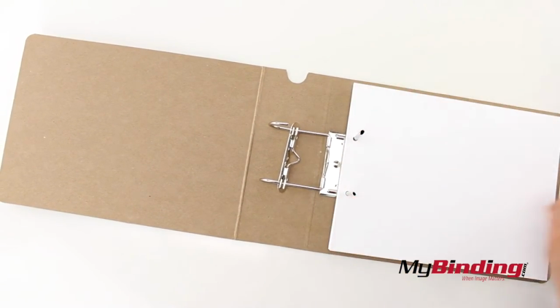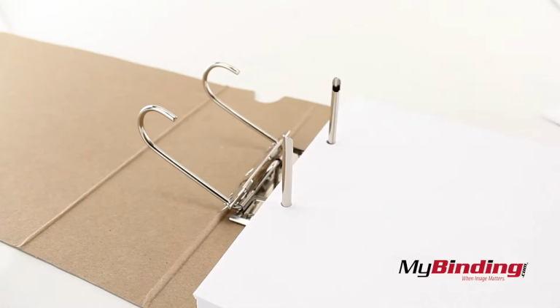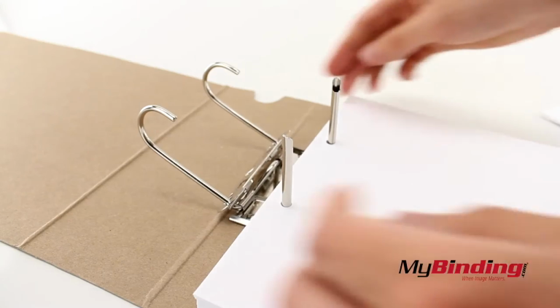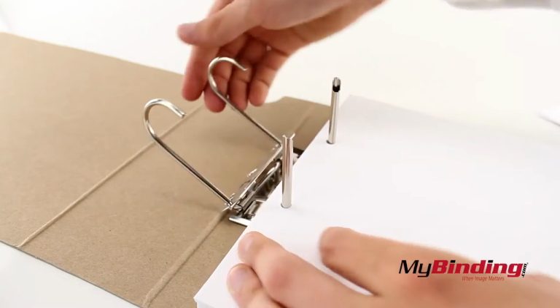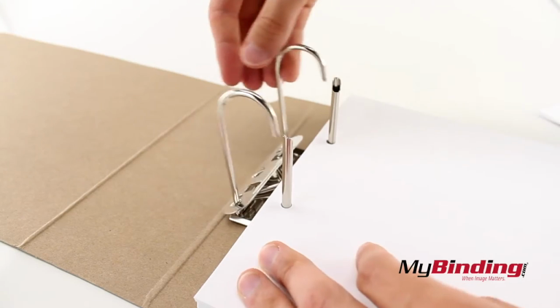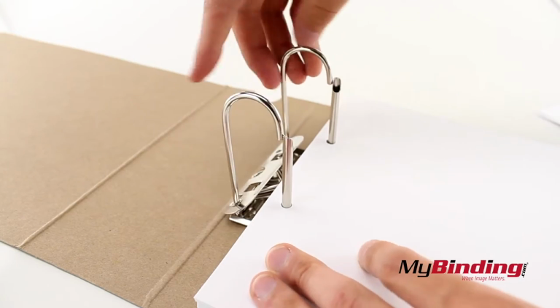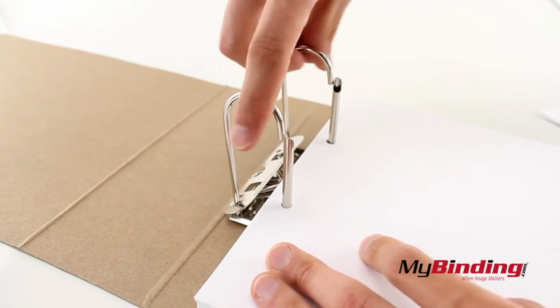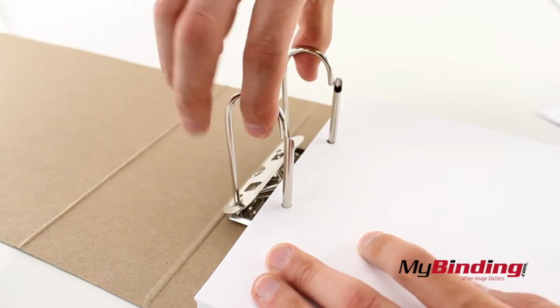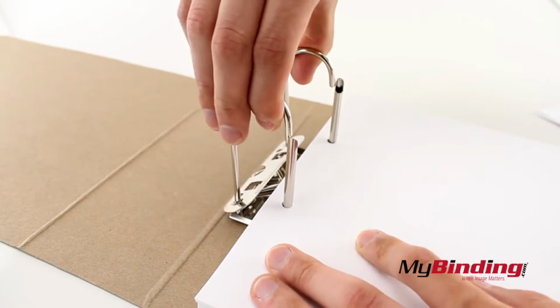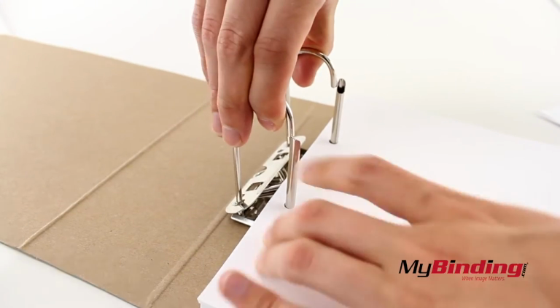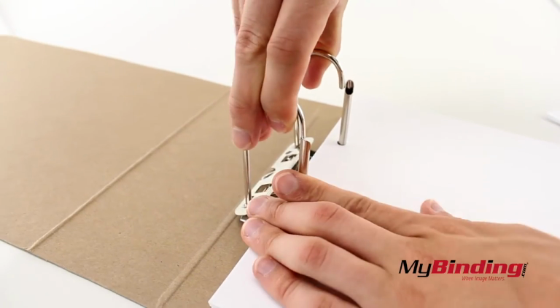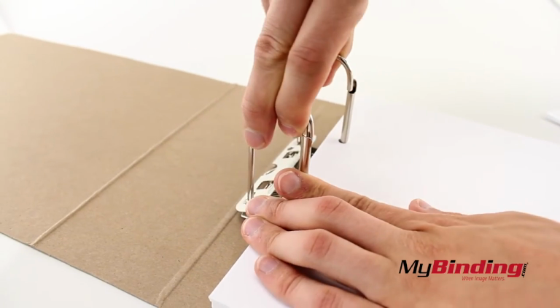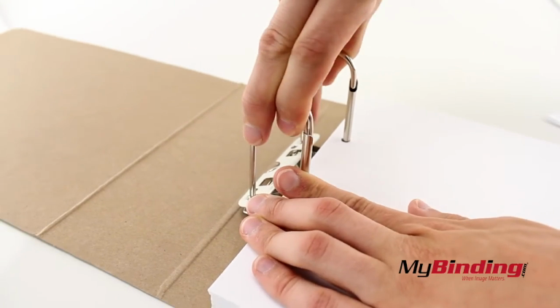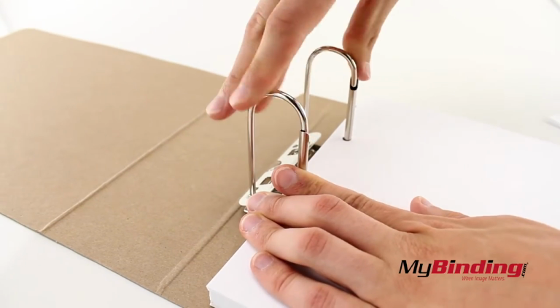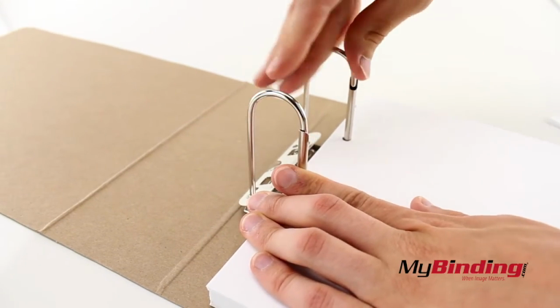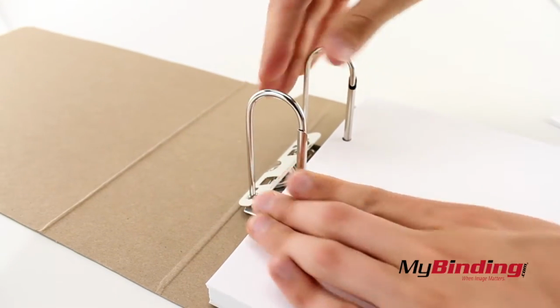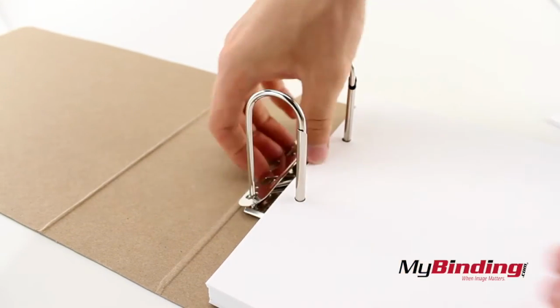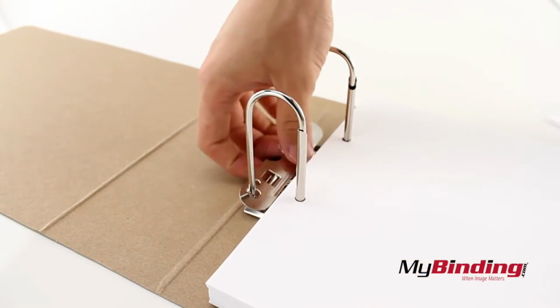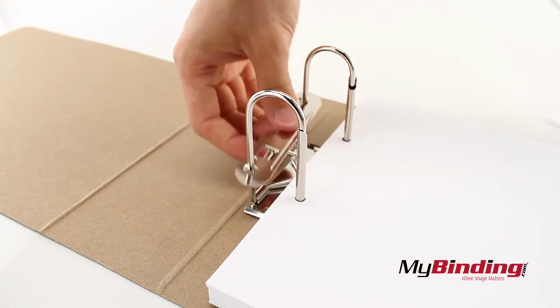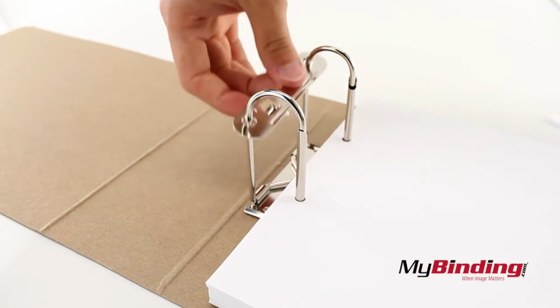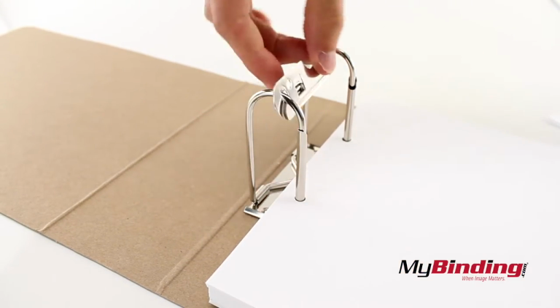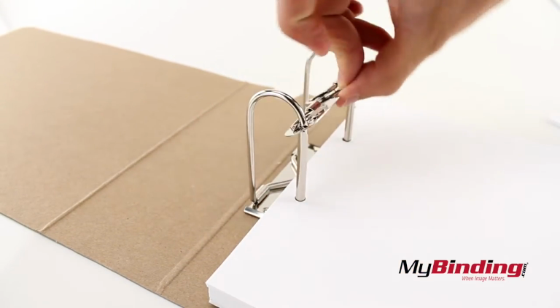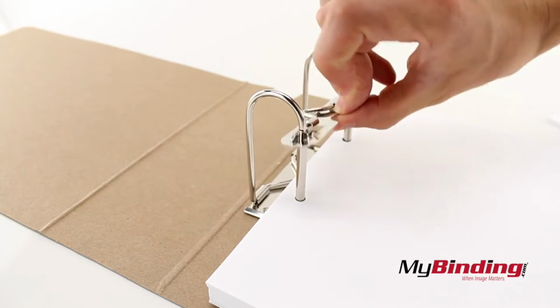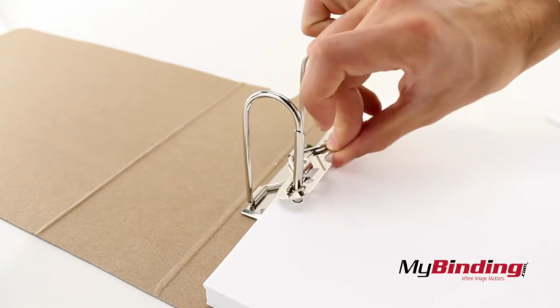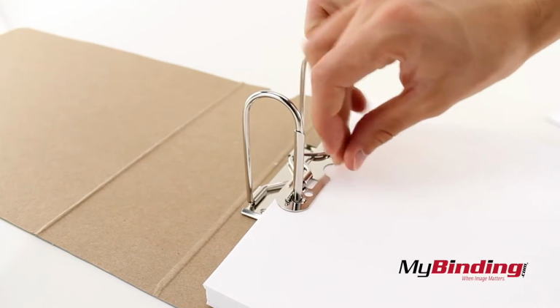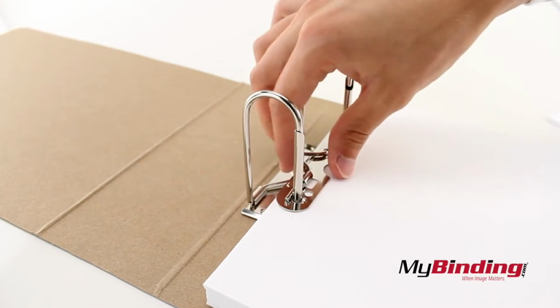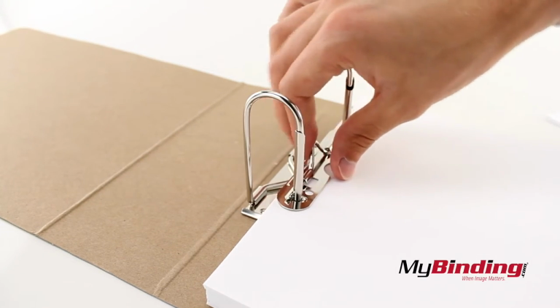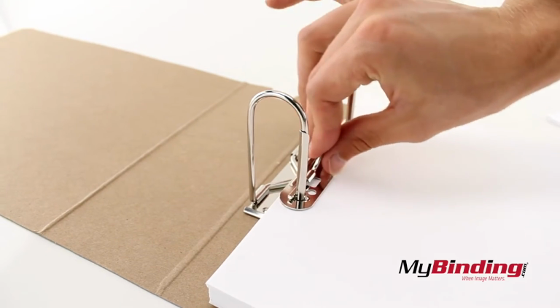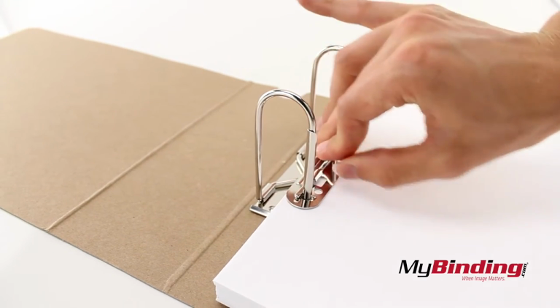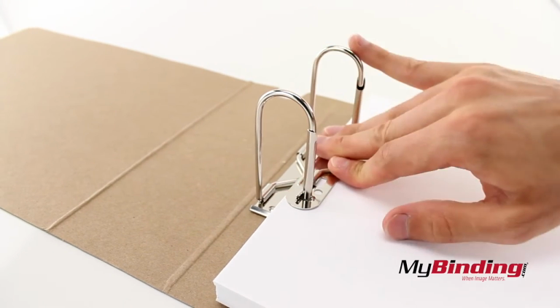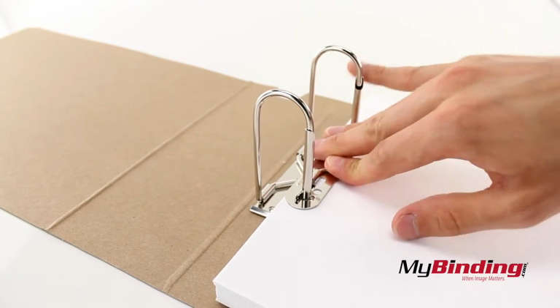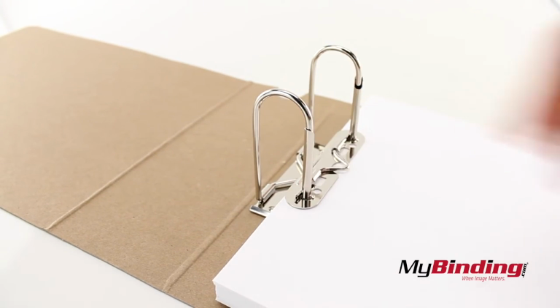Bring the curved section up, push them inward, and snap them in place. Then swivel the clamp around to hold your pages in place while not flipping pages around.